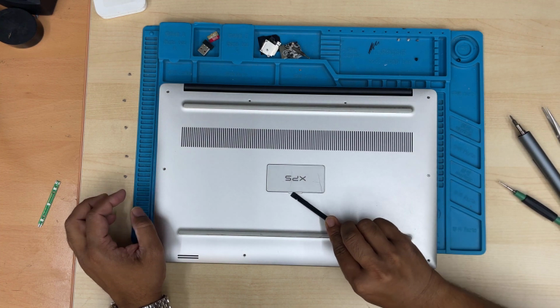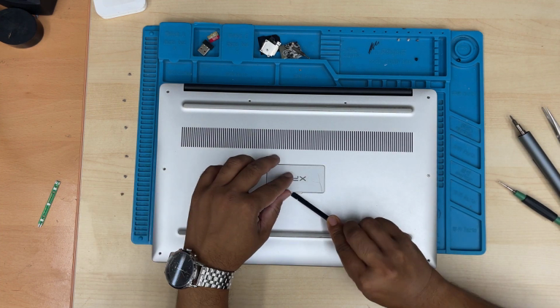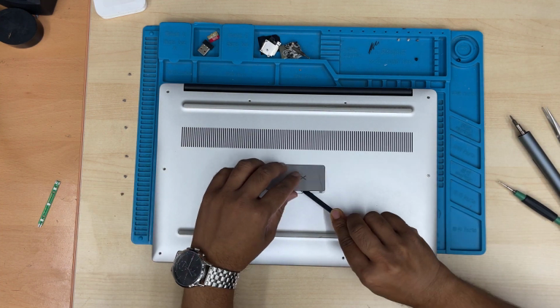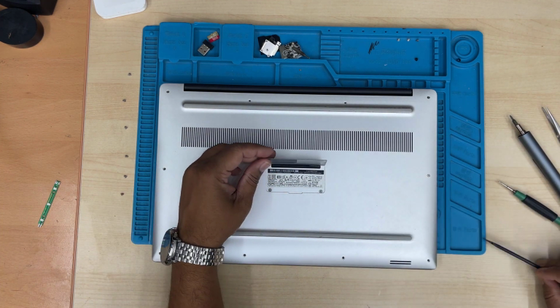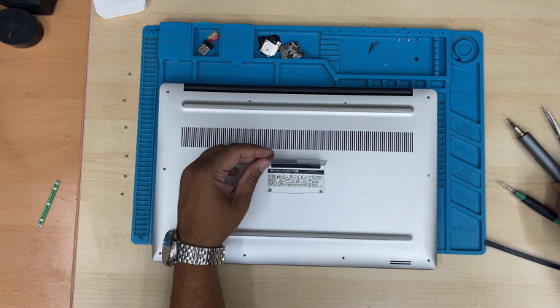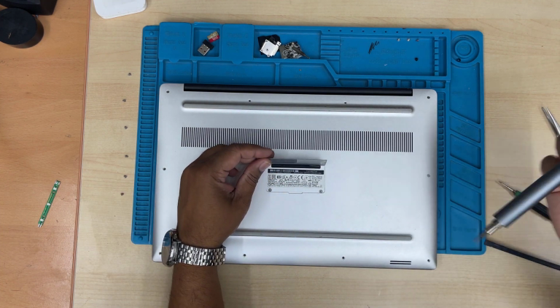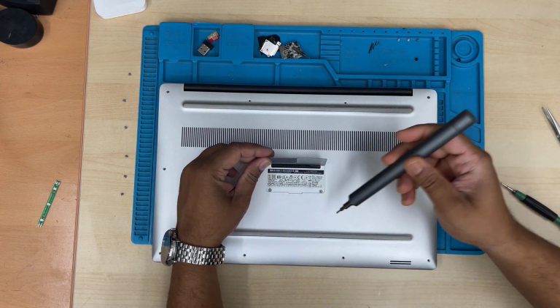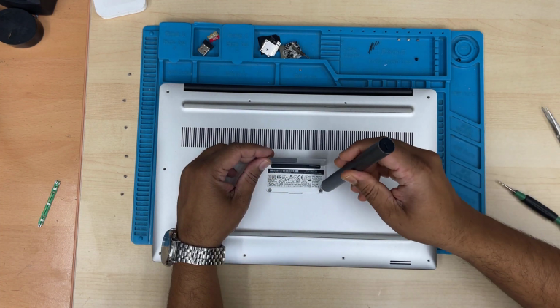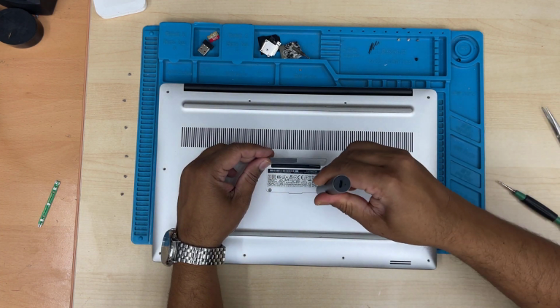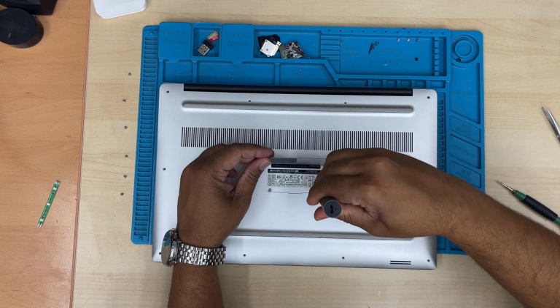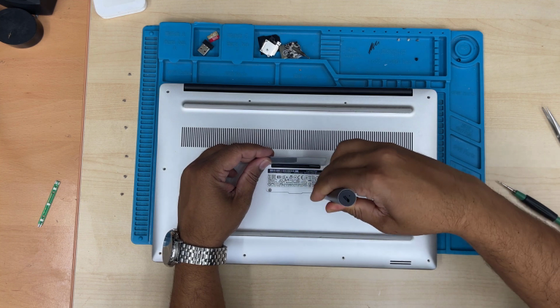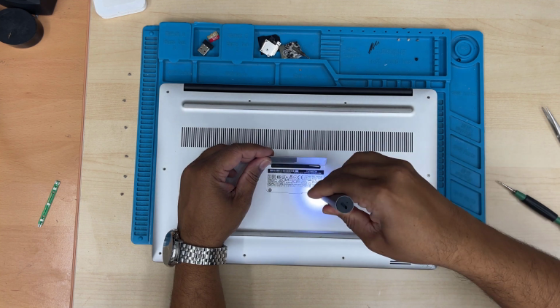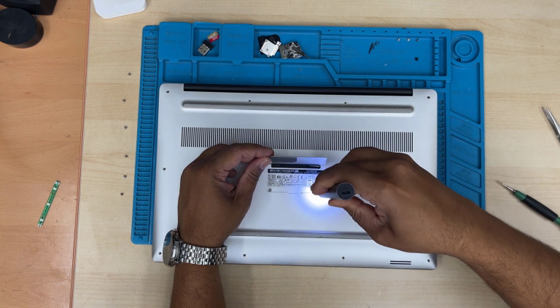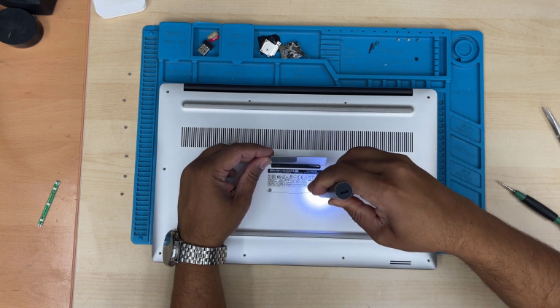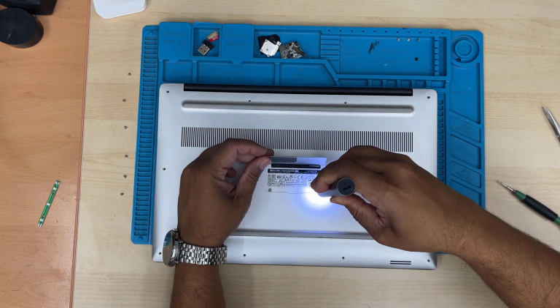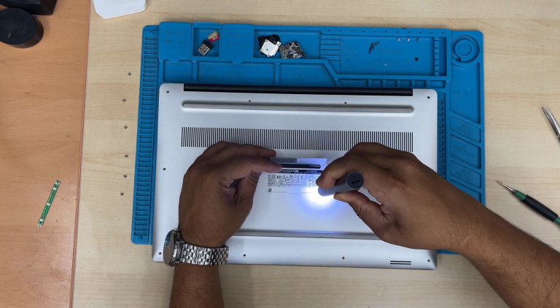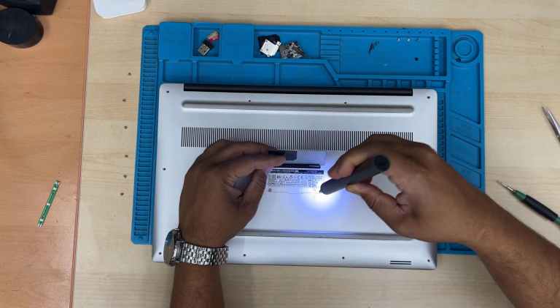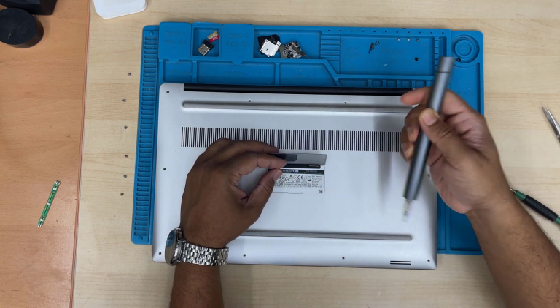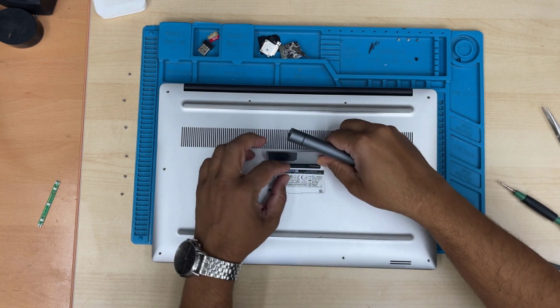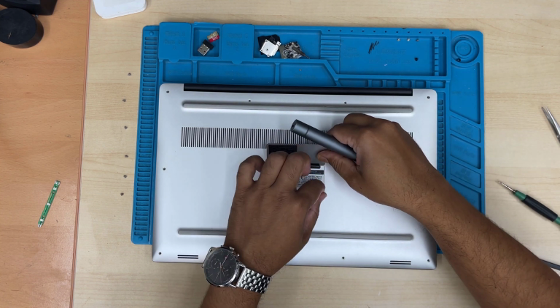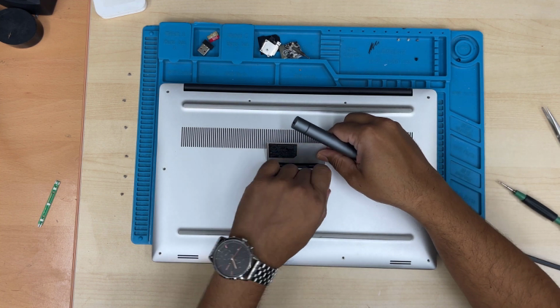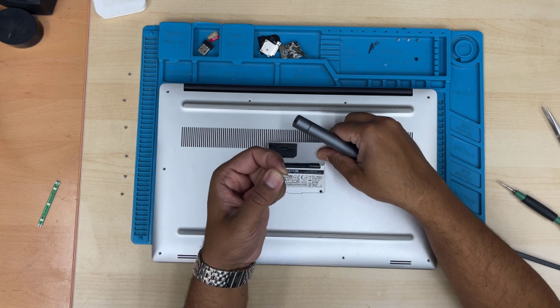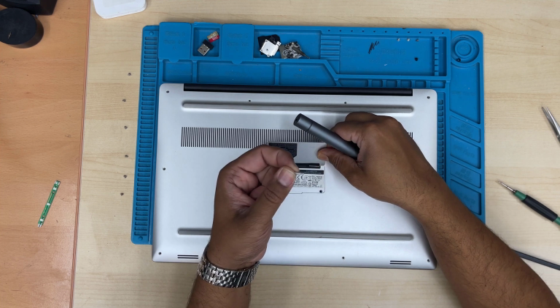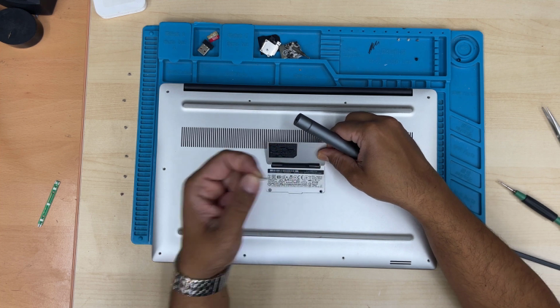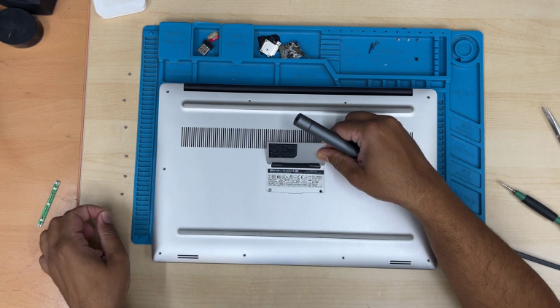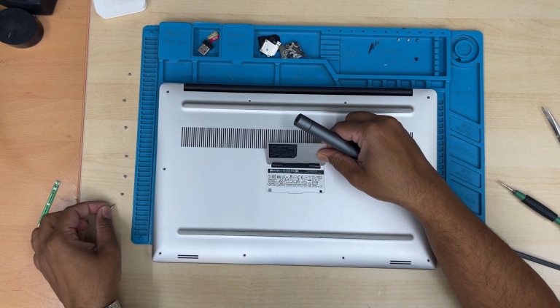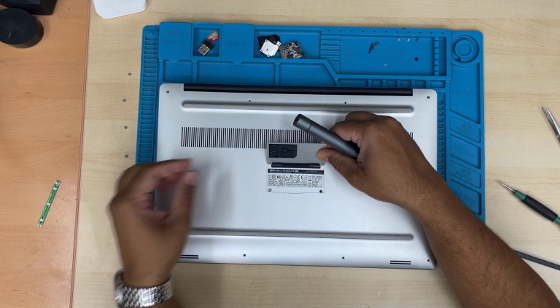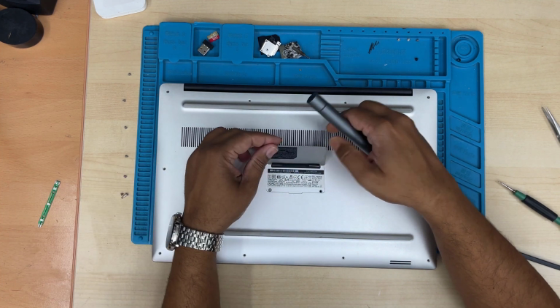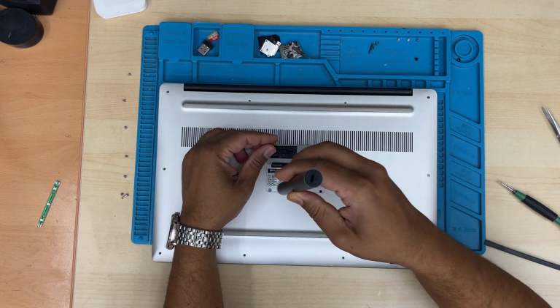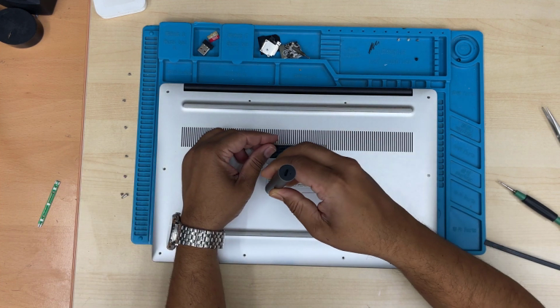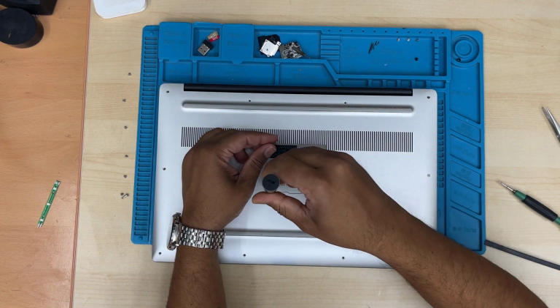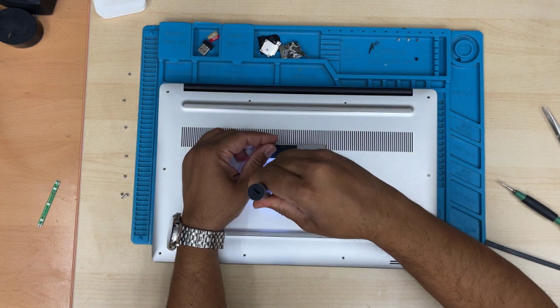Here are another two hidden screws — 8.5mm — and you need a Phillips screwdriver. It's quite long. That's the one, and there is another one on the left.